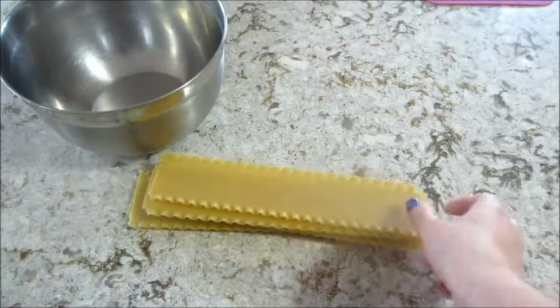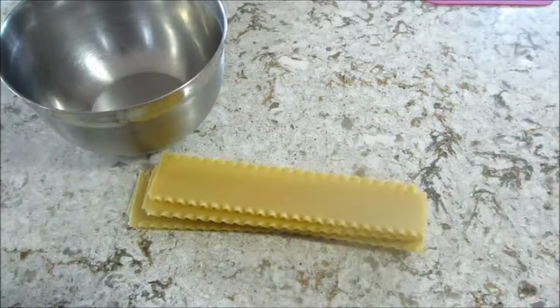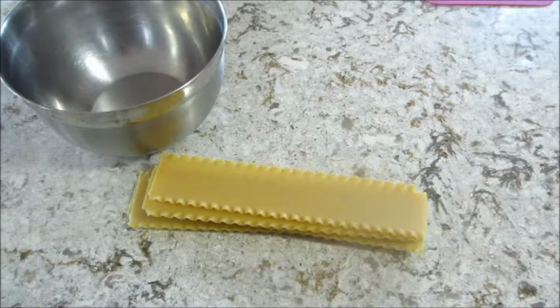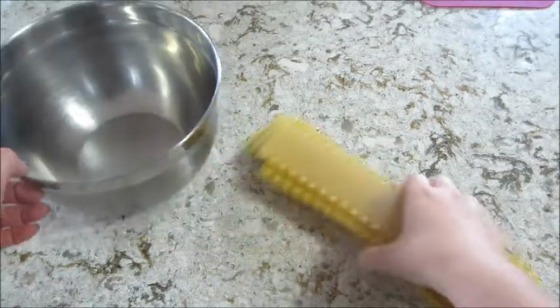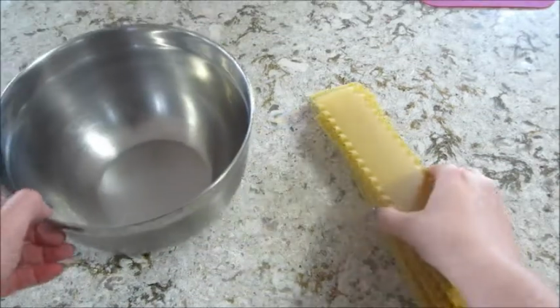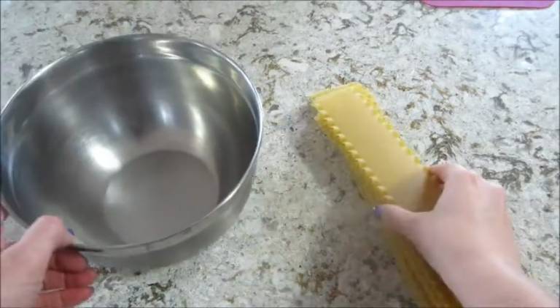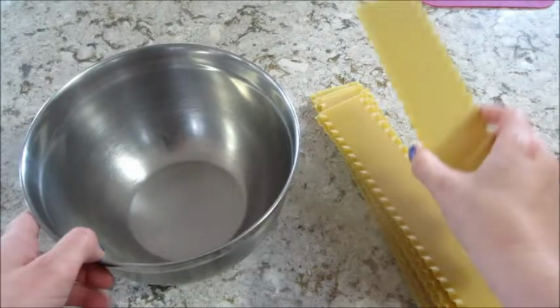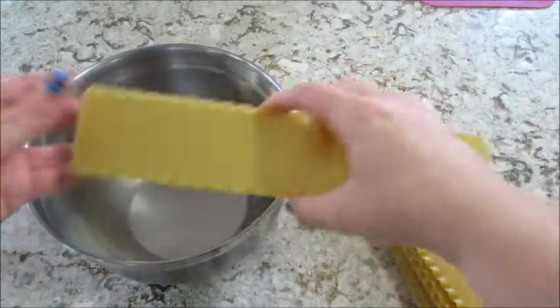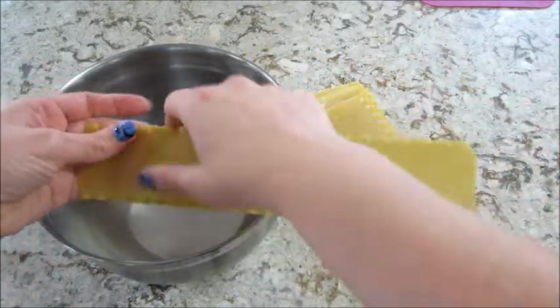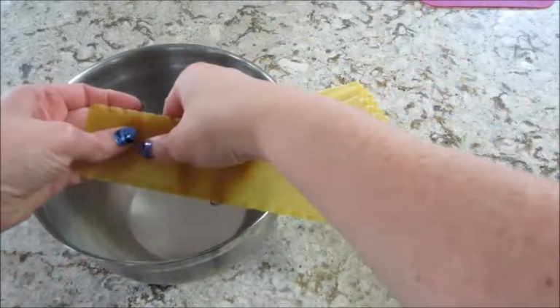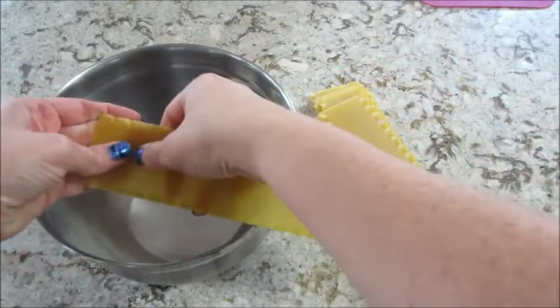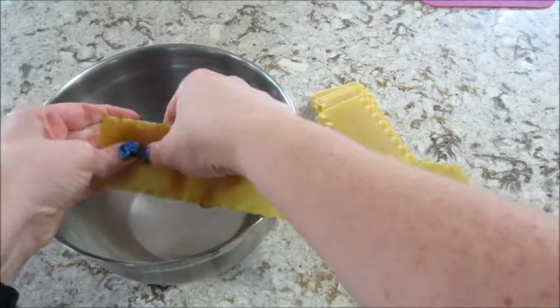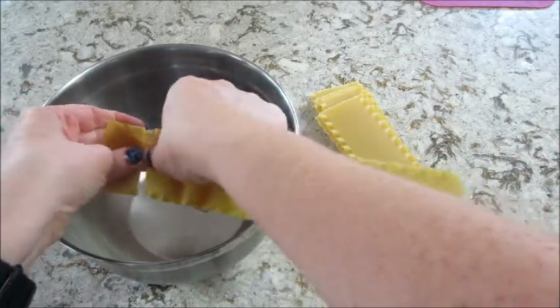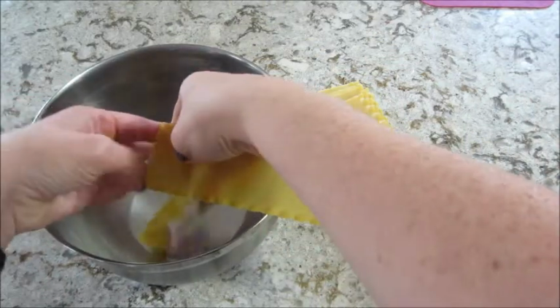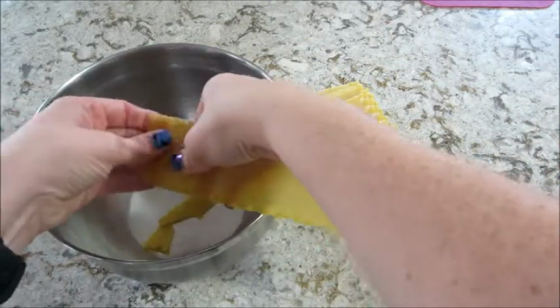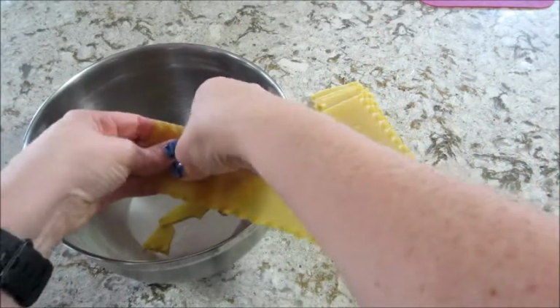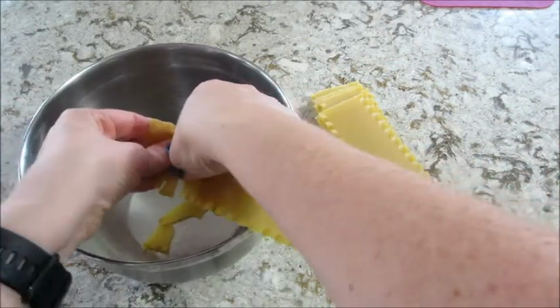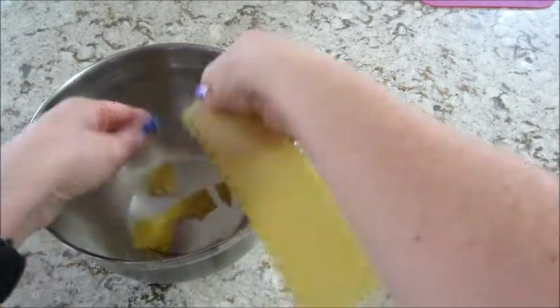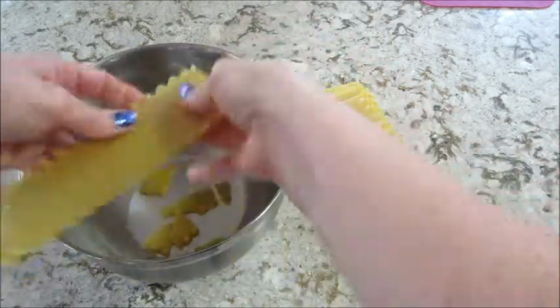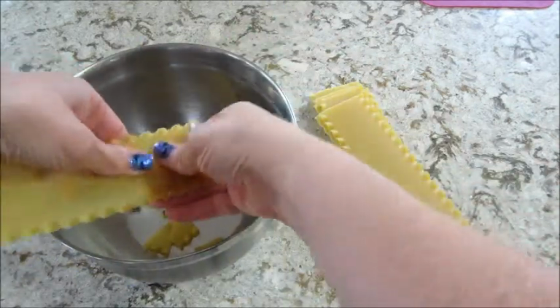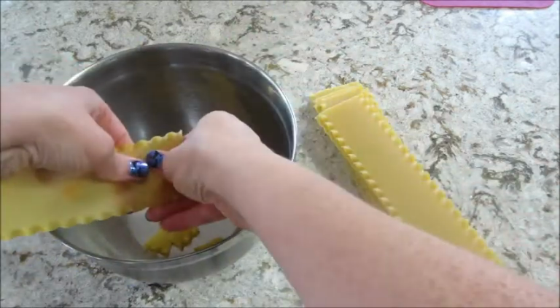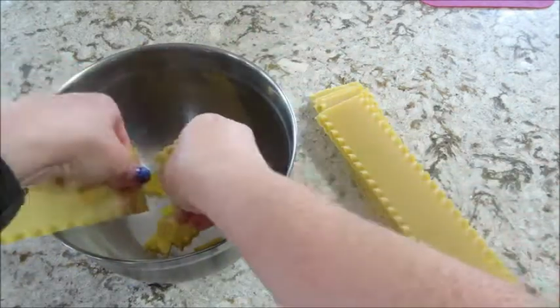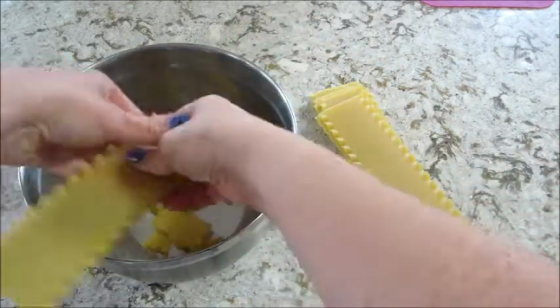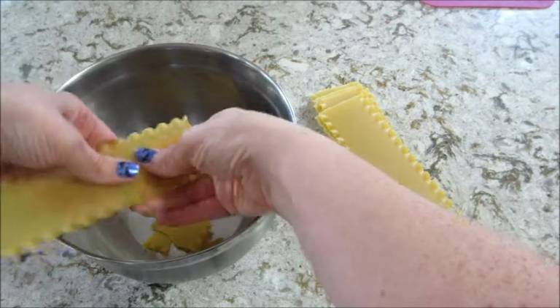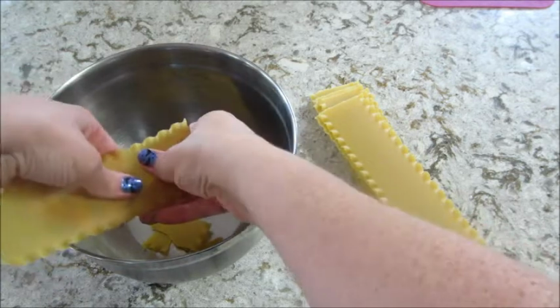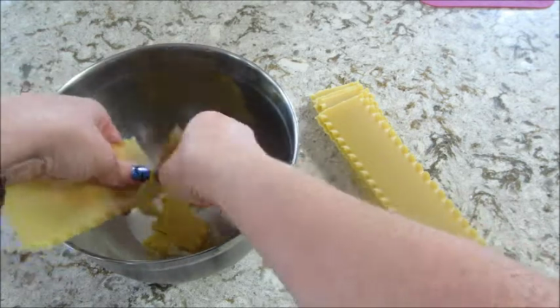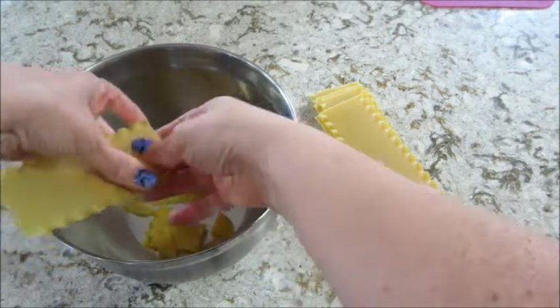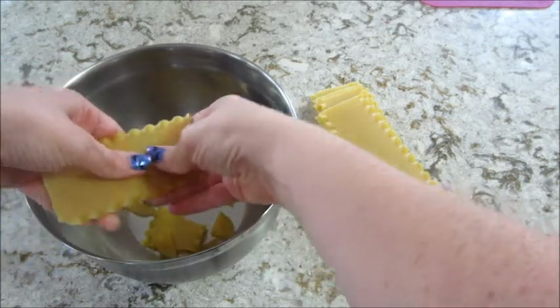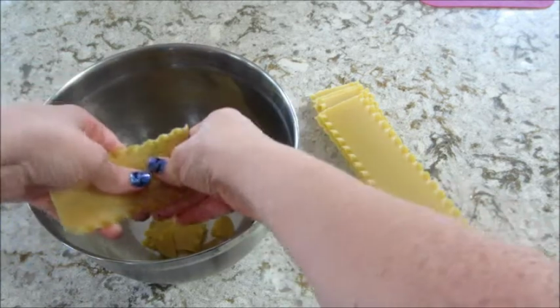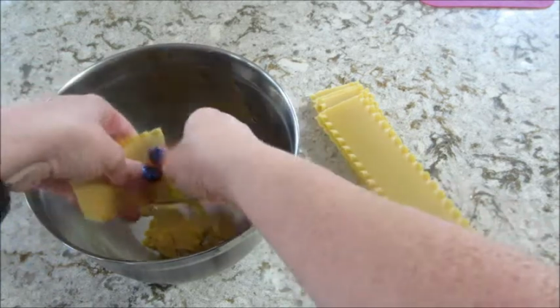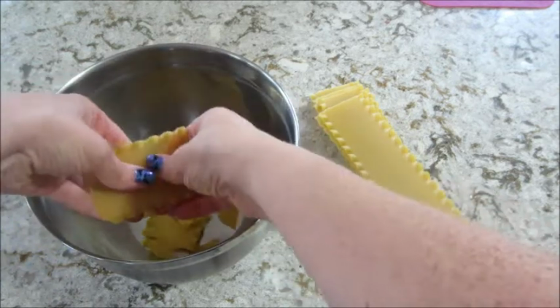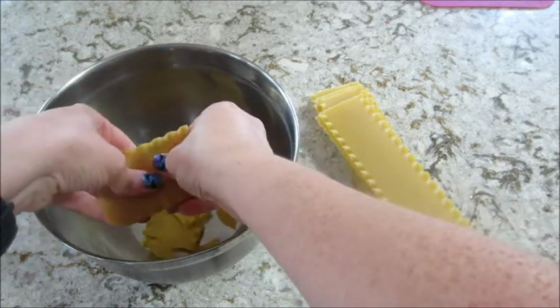I'm going to break the noodles up into pretty small pieces. I also have some water boiling because I'm going to cook the noodles individually.